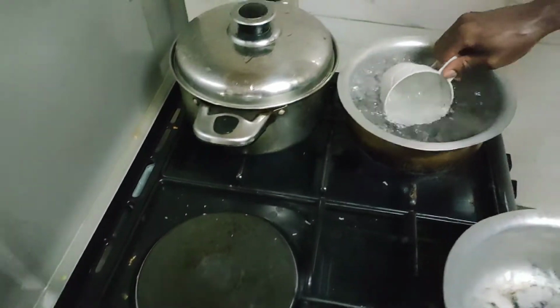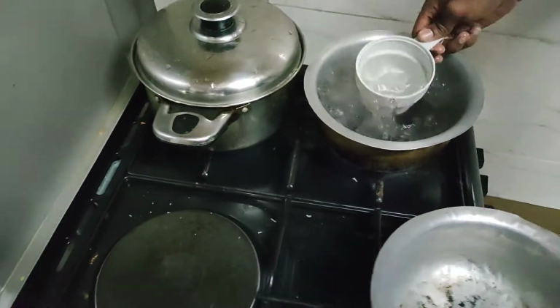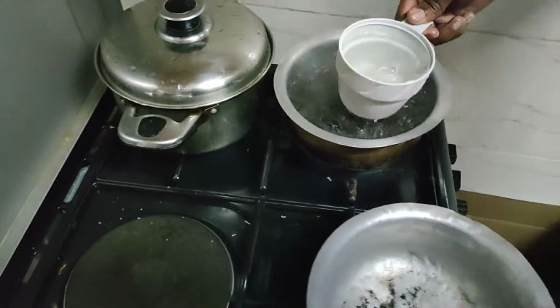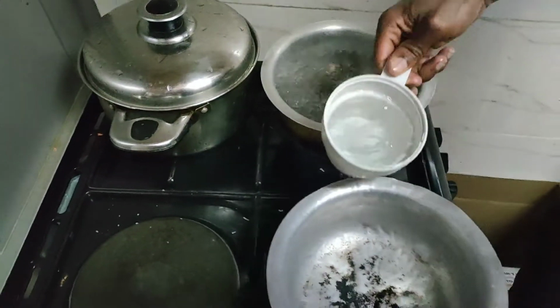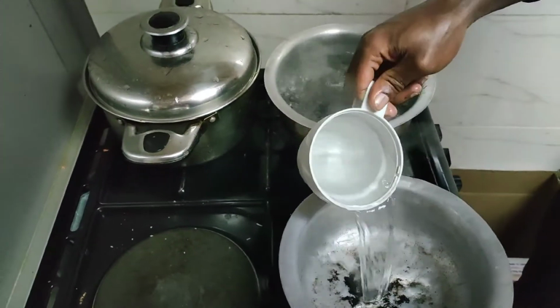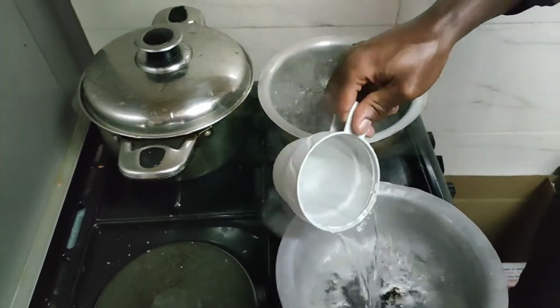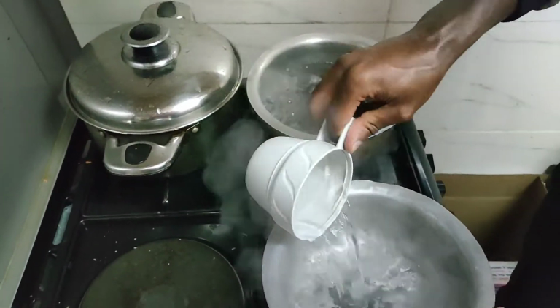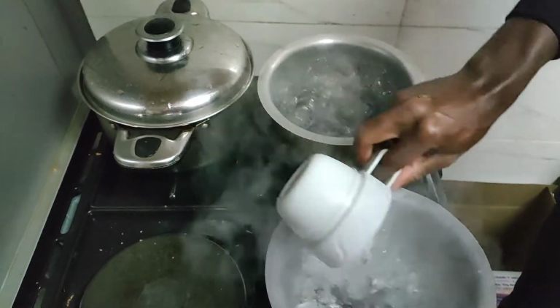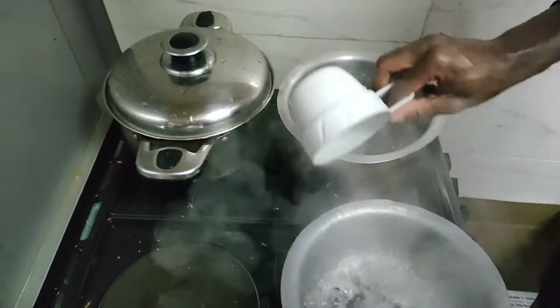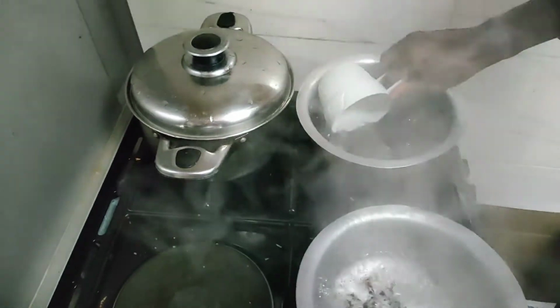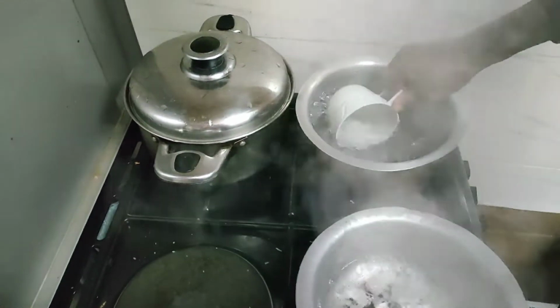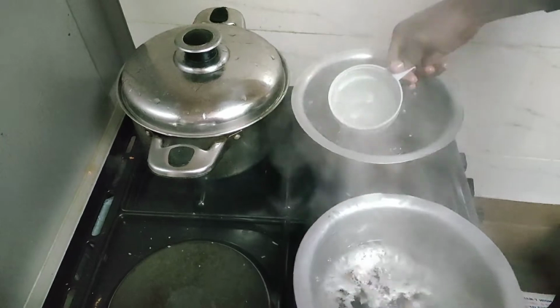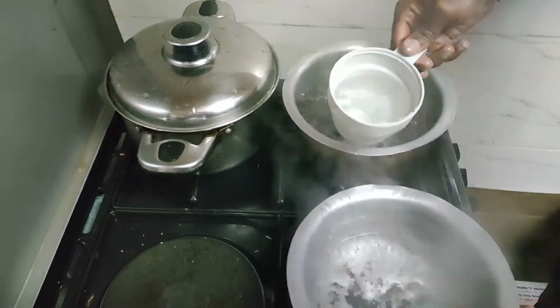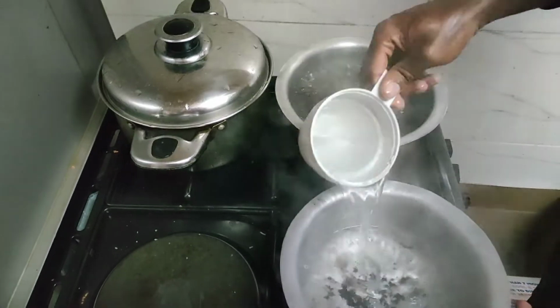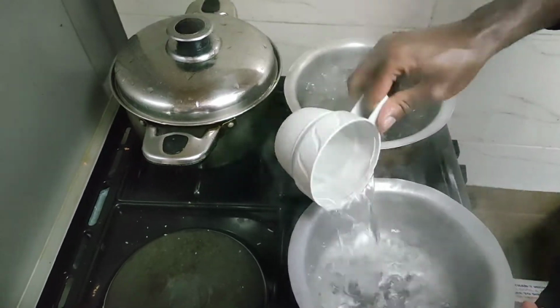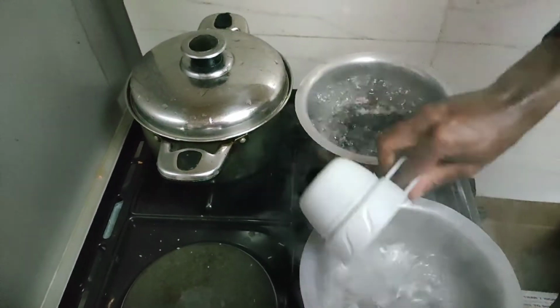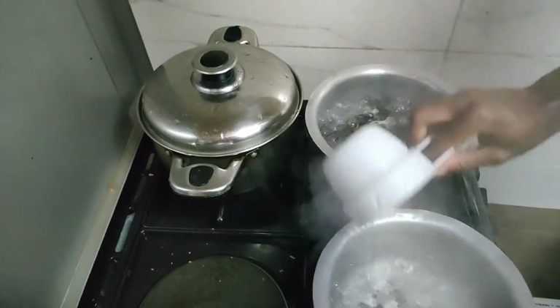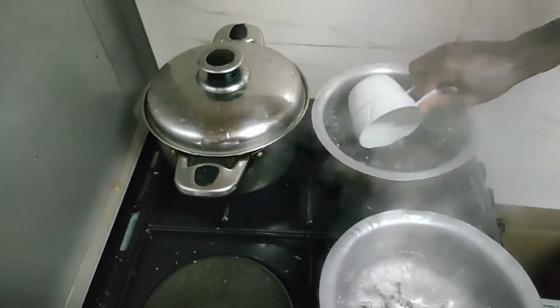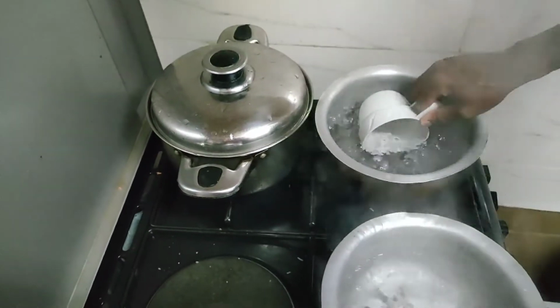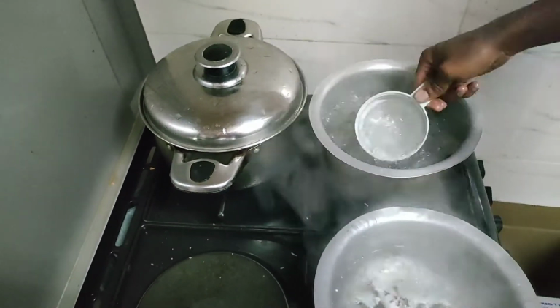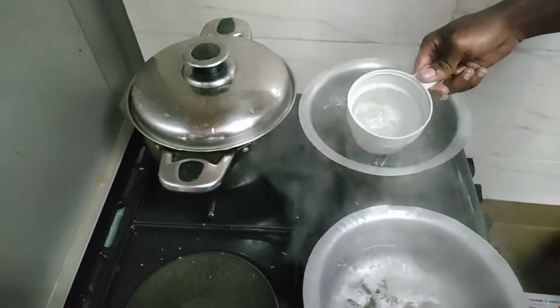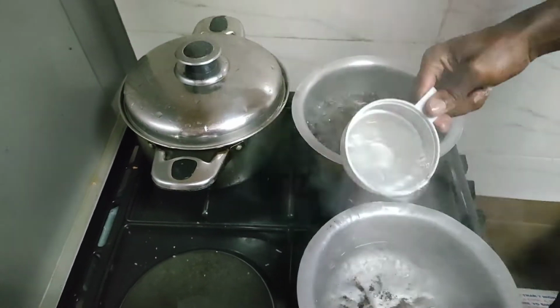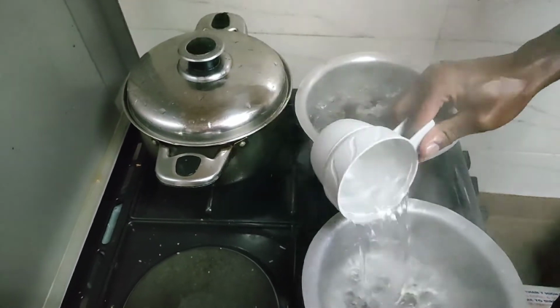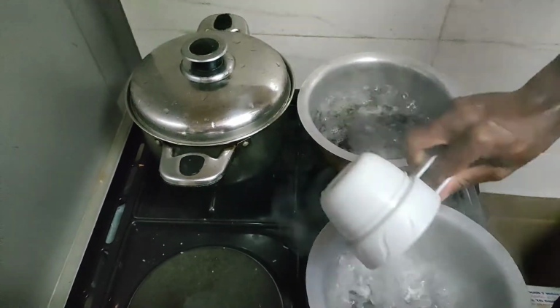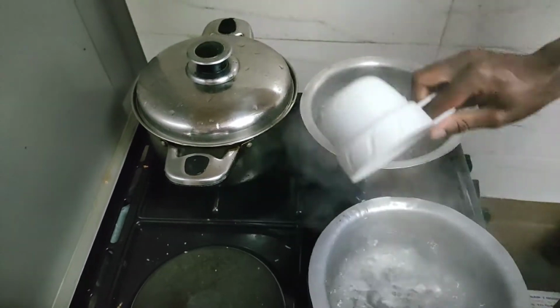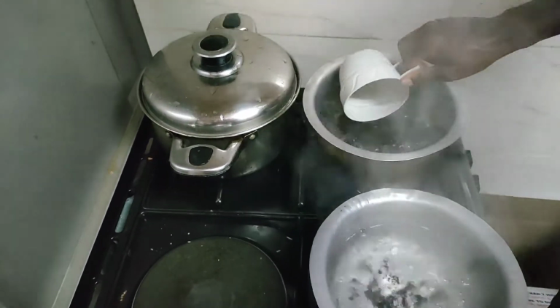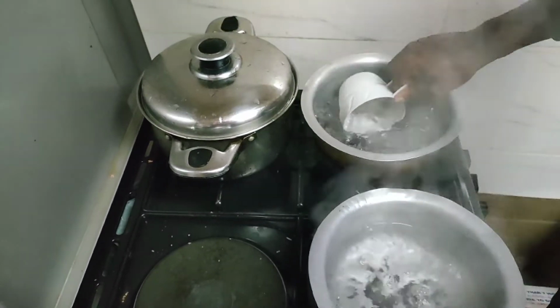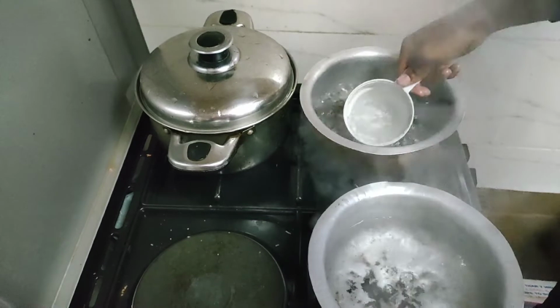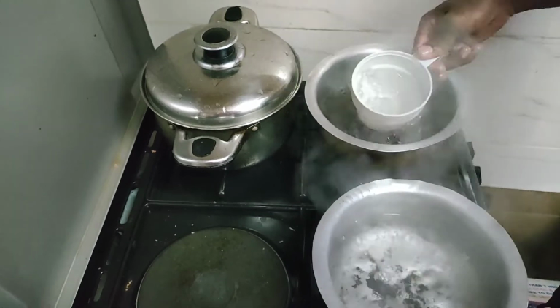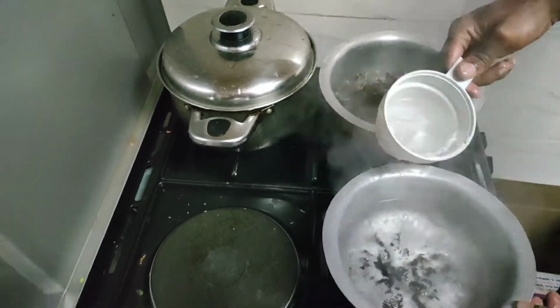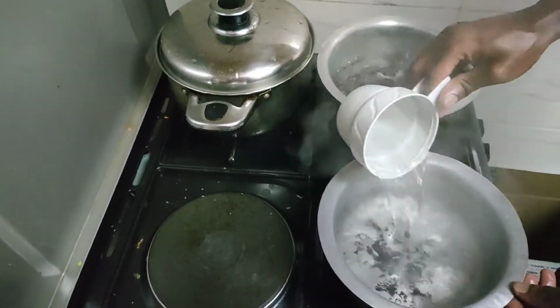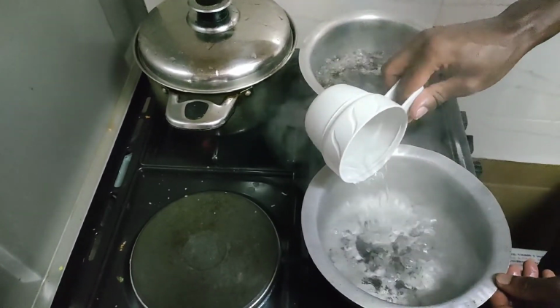So the first step is as simple as that: boil your water. Then number two, after your water is boiled — and this is a good procedure, just try and do it — my brother Bonanoa is here today. You can check his channel as well.